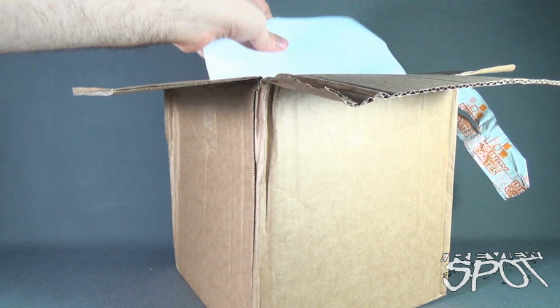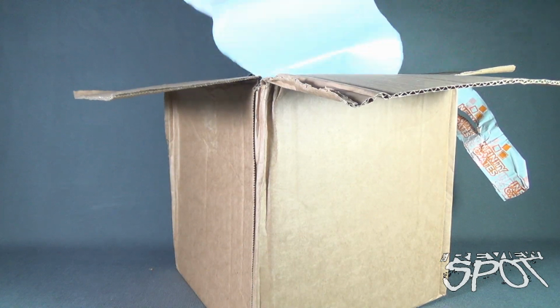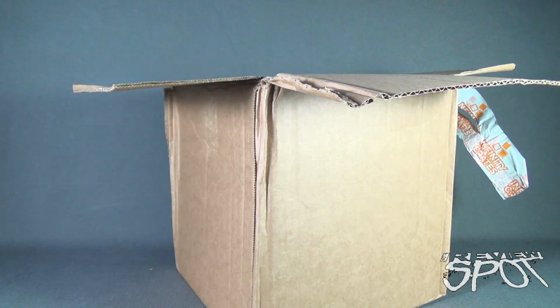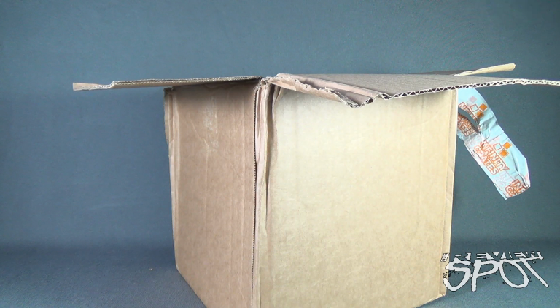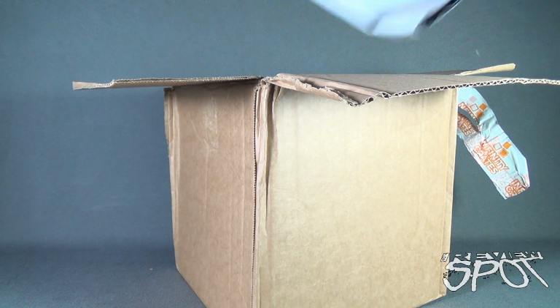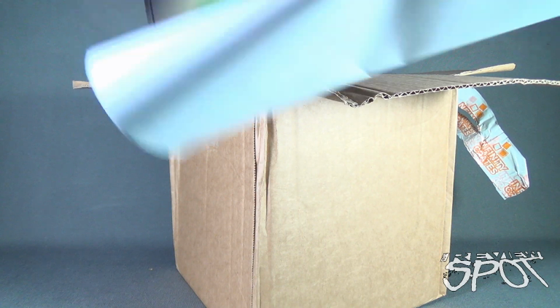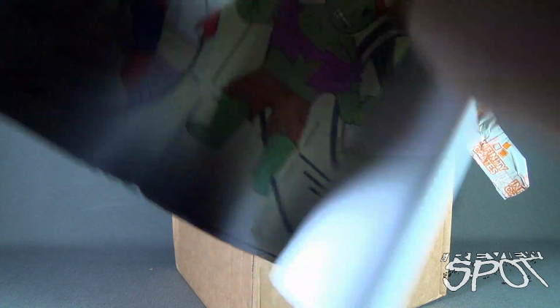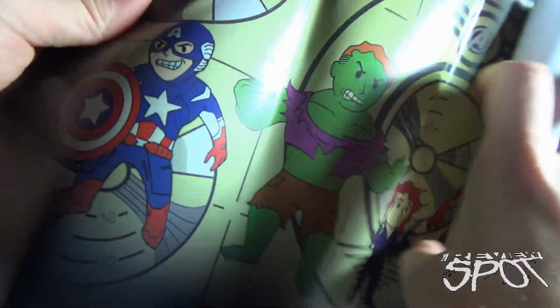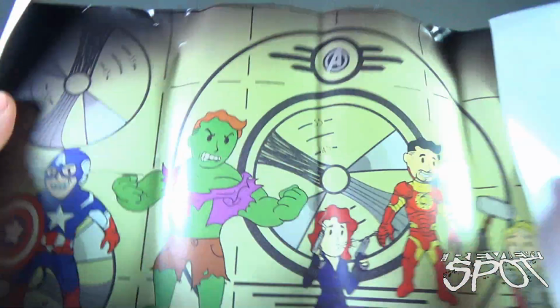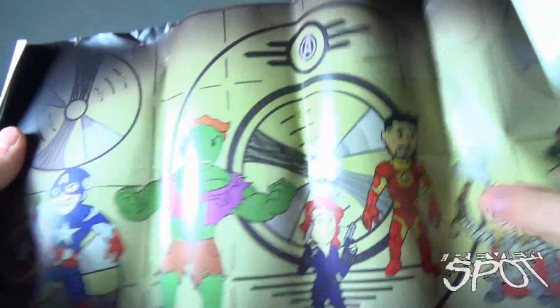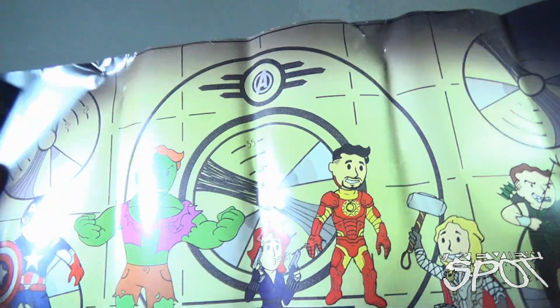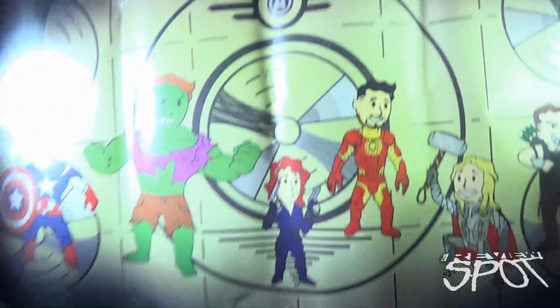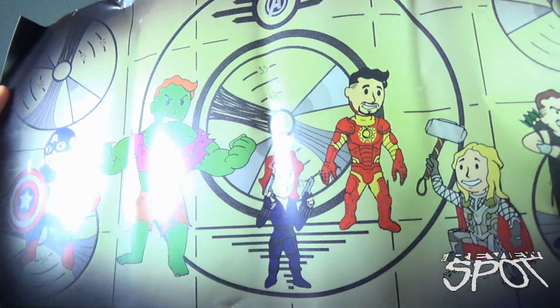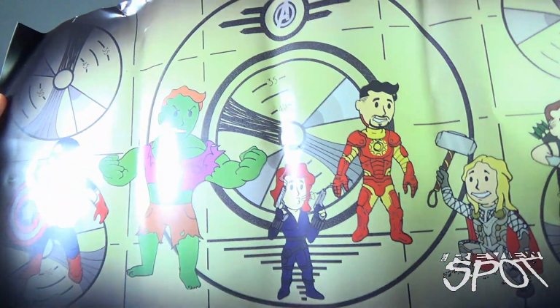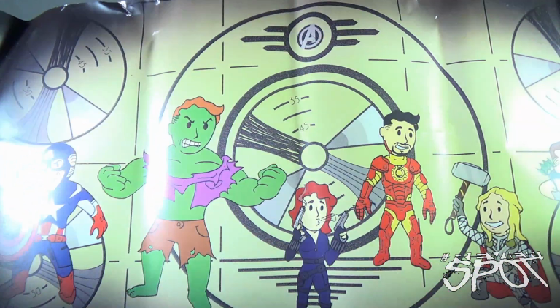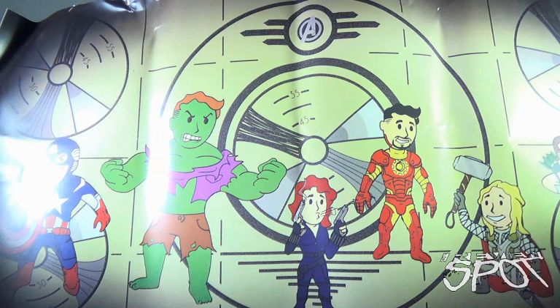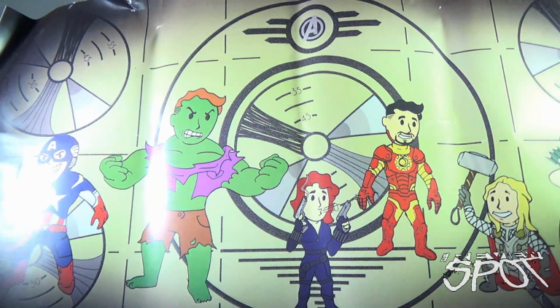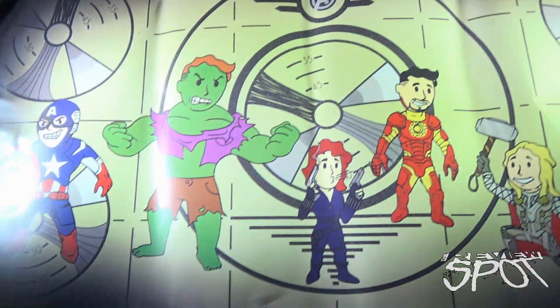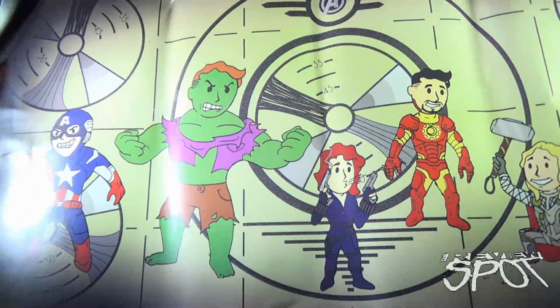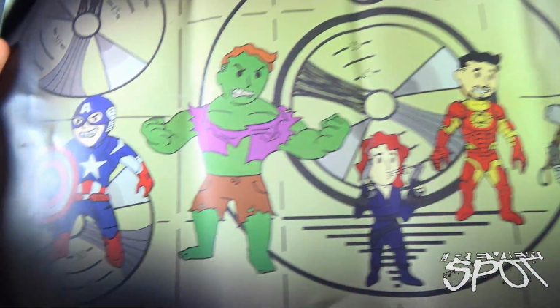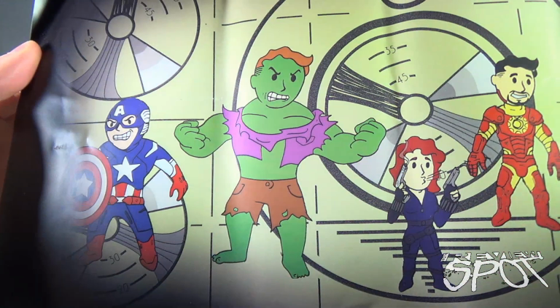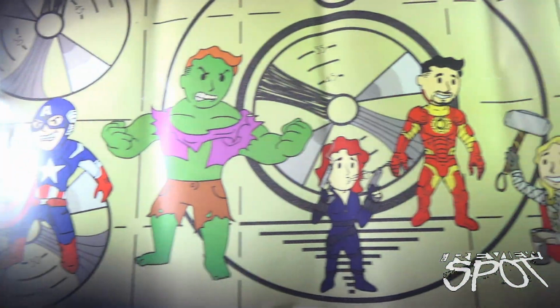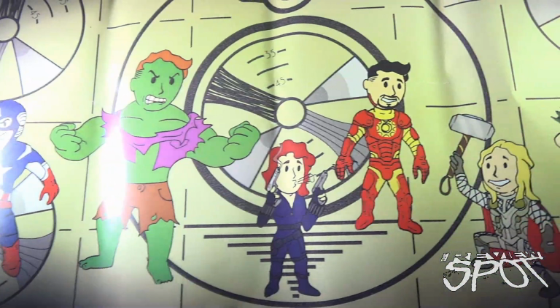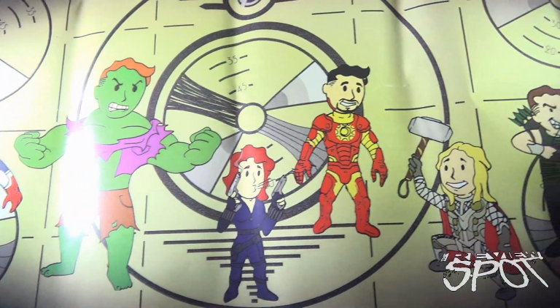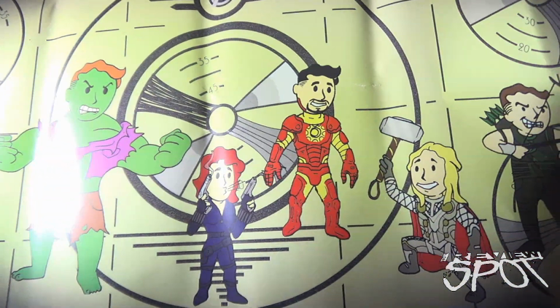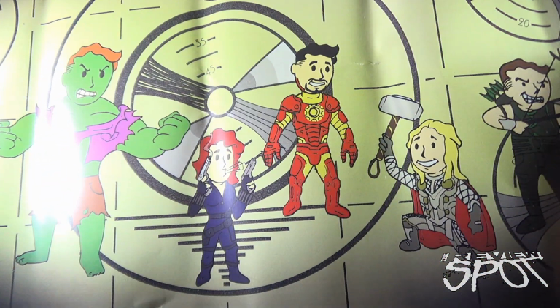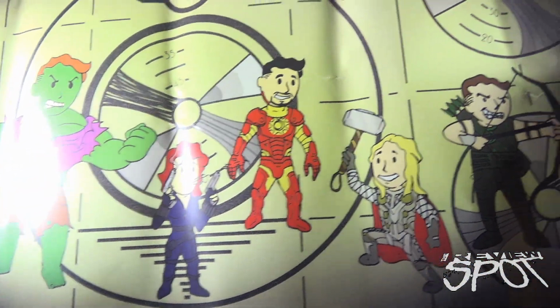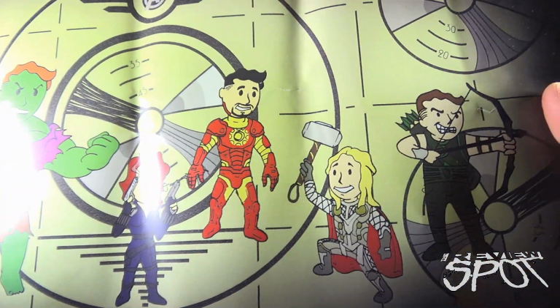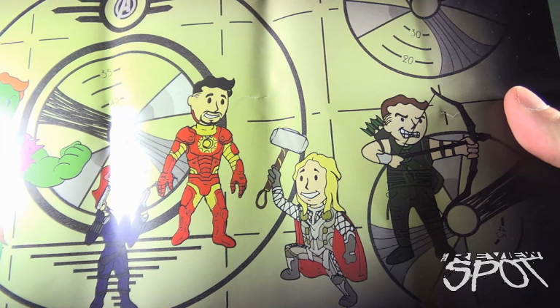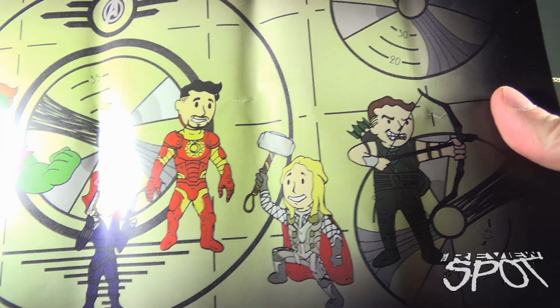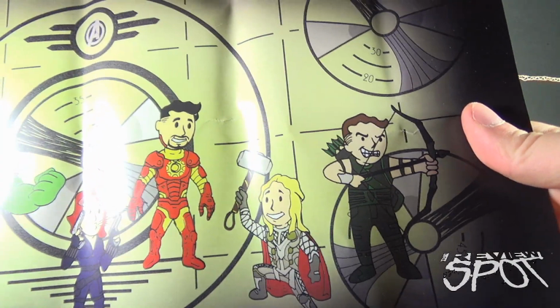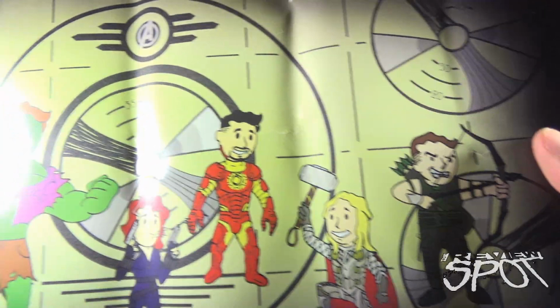We are treated first to an Avengers picture — Captain America, the Hulk, Black Widow, Iron Man, Thor, and Hawkeye. Sadly it suffered a little bit of damage during shipping.